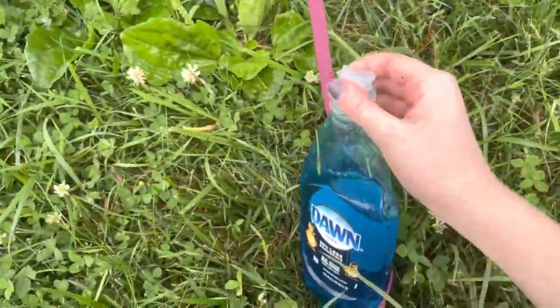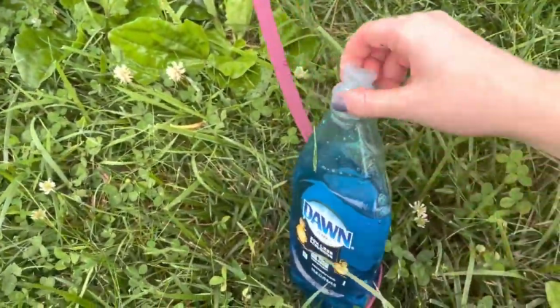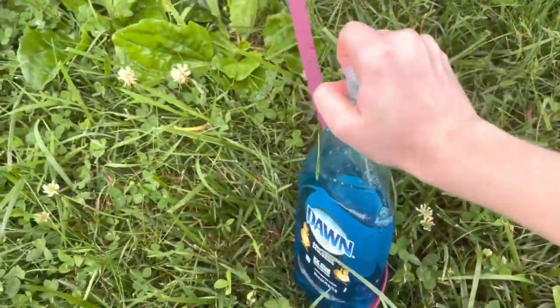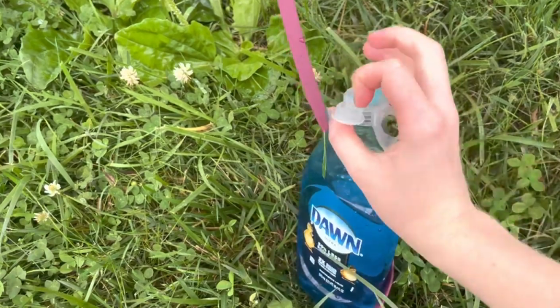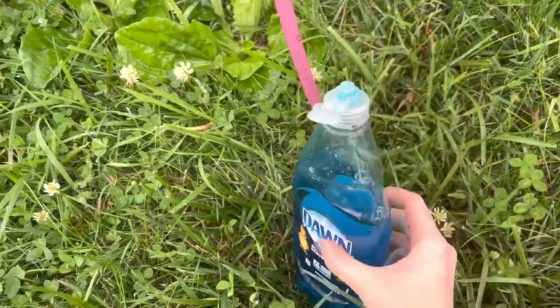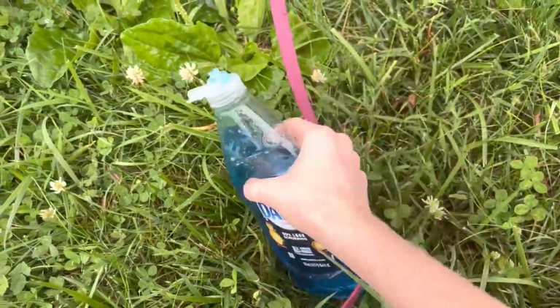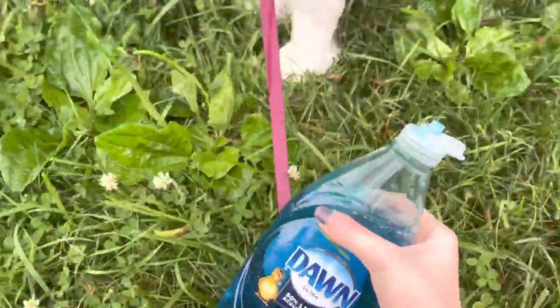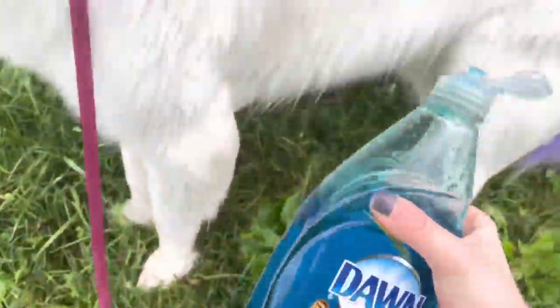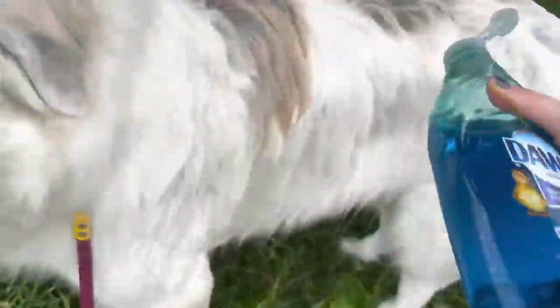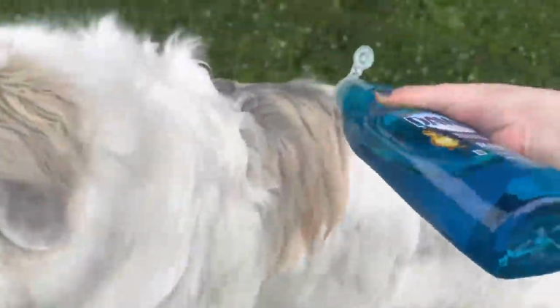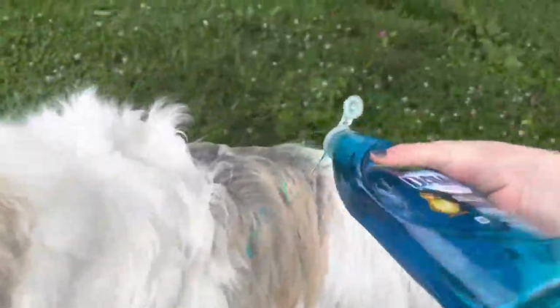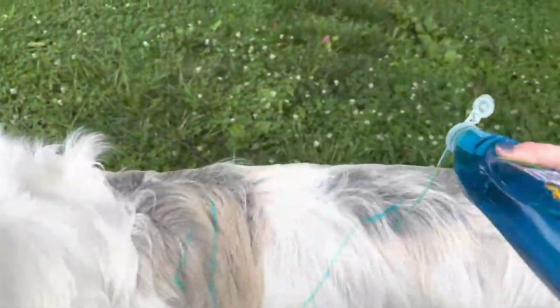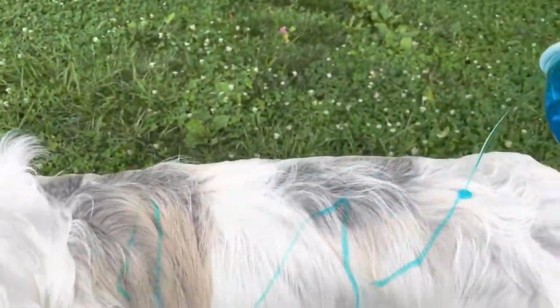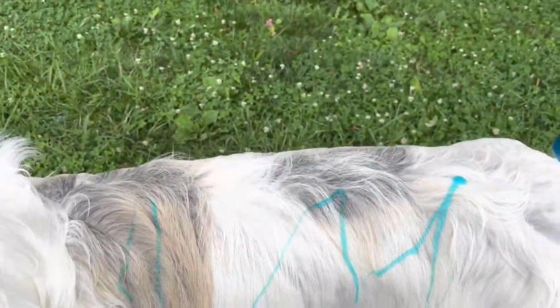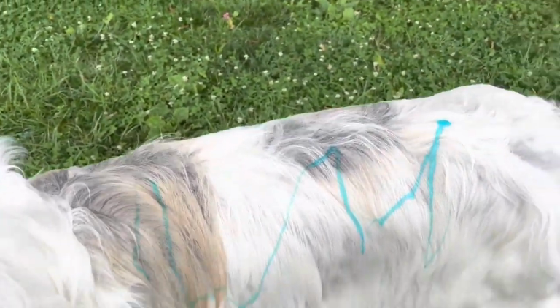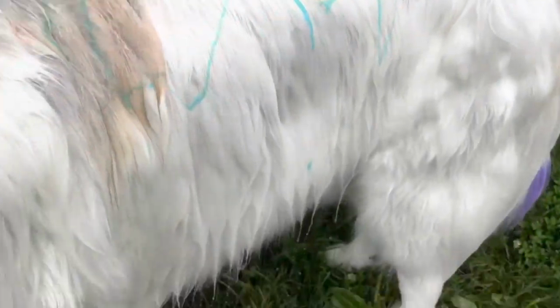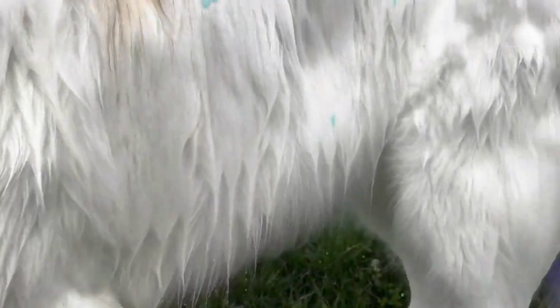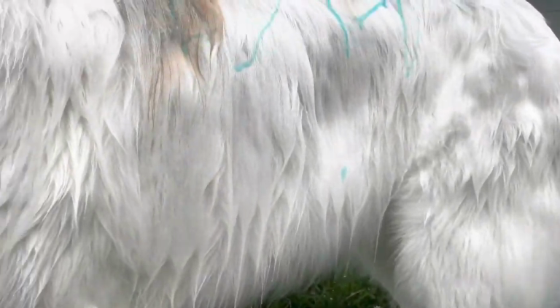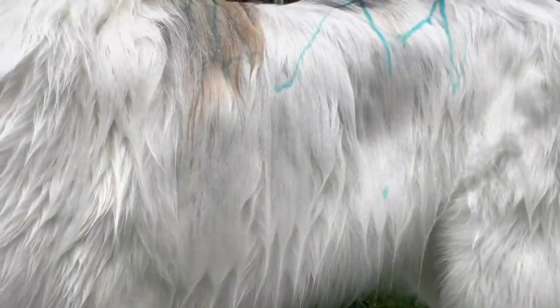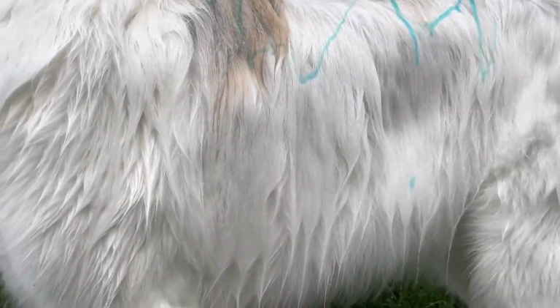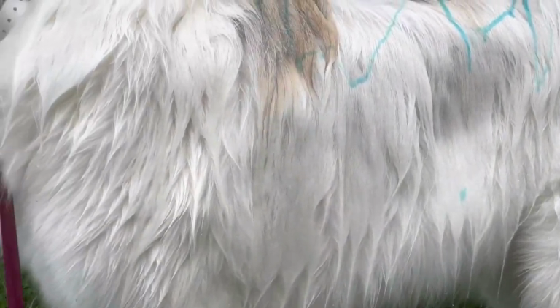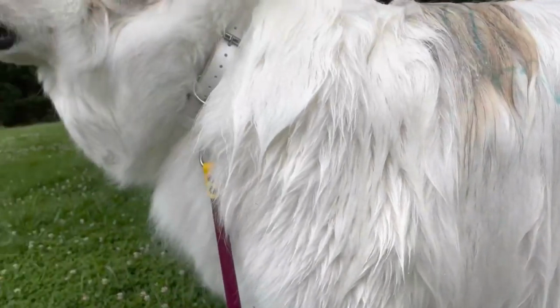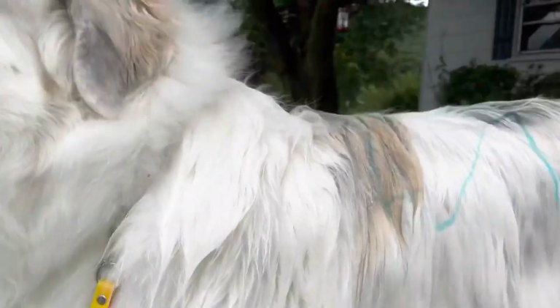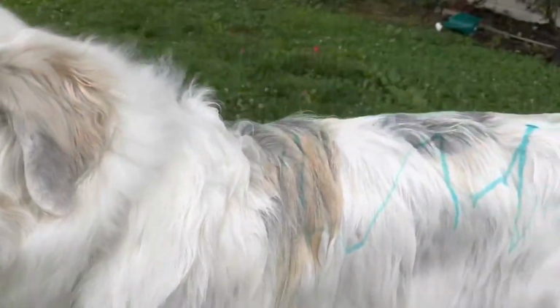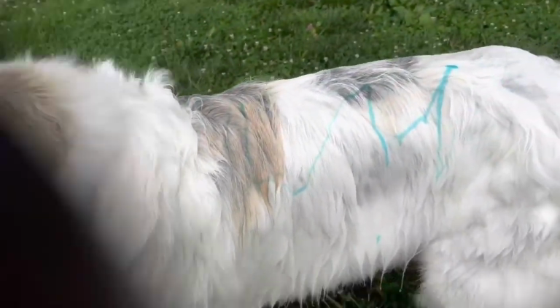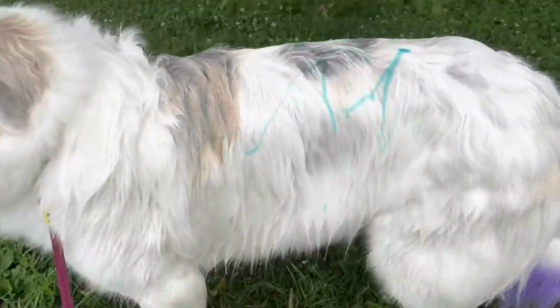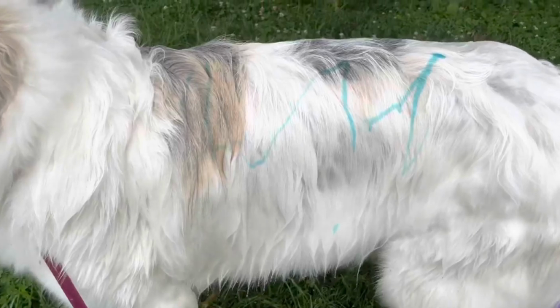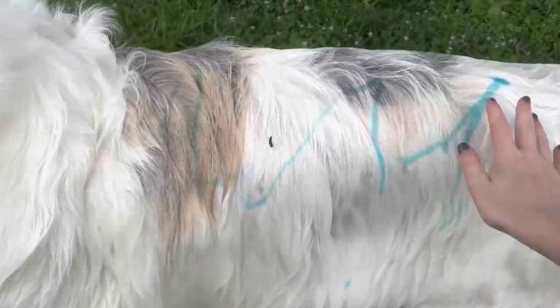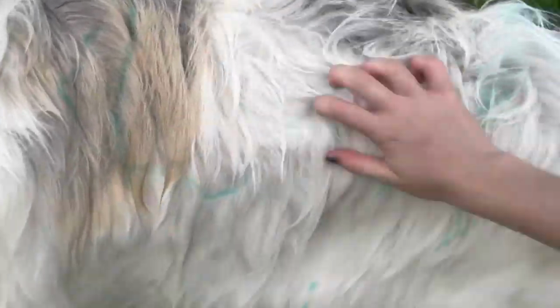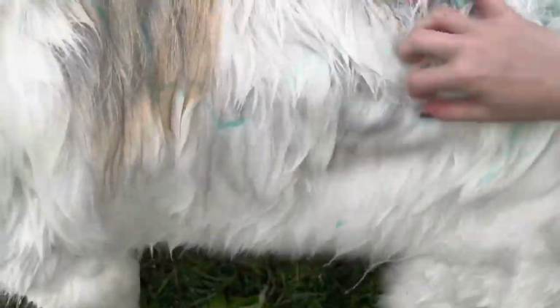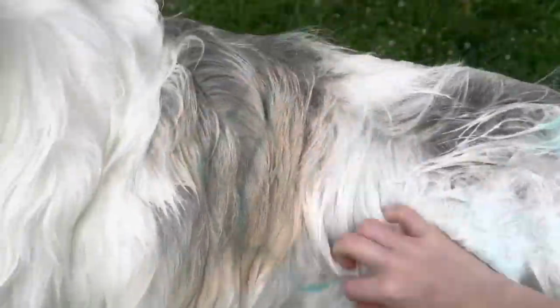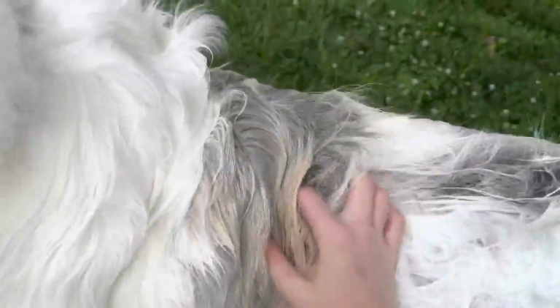Once all of his fur is wet, I will then use Dawn dish soap. I recently also got a whitening shampoo from PetSmart, but for this video I was just using Dawn. Dawn is dog-friendly — you can use it on dogs and it shouldn't hurt them. Some dogs will have an allergic reaction to it, but for most dogs it should be safe and fine.